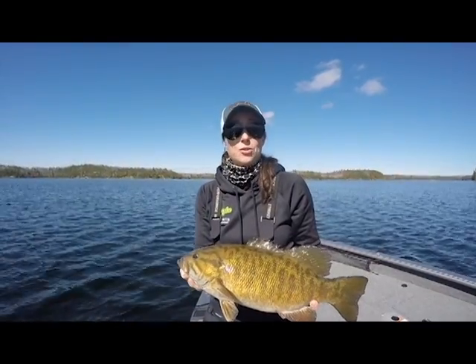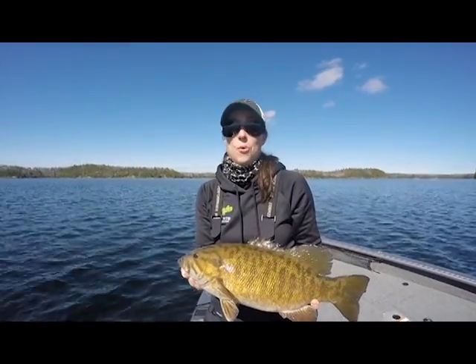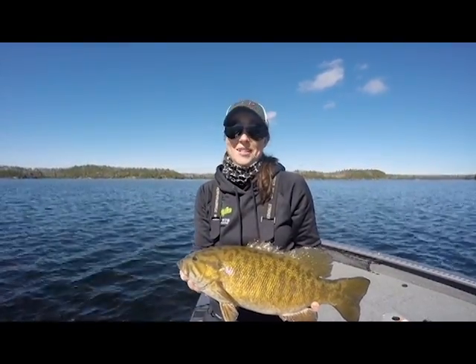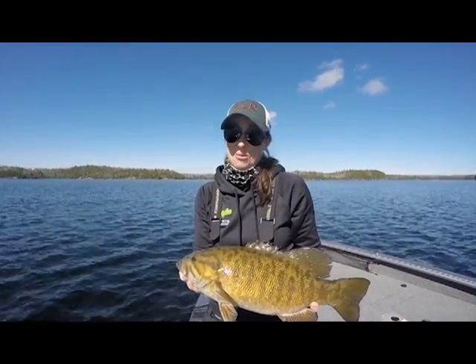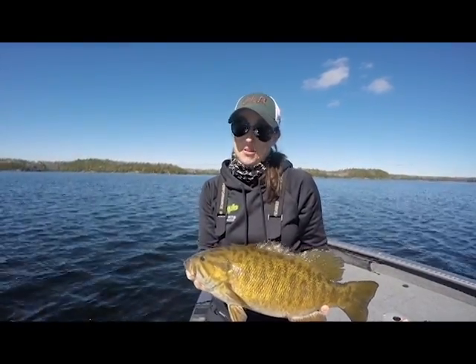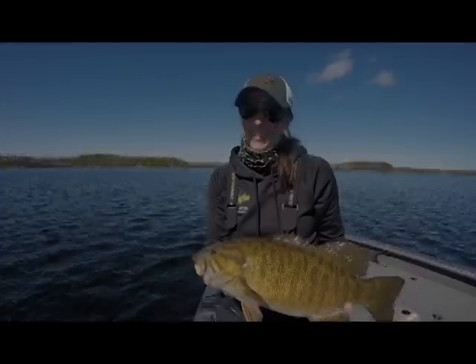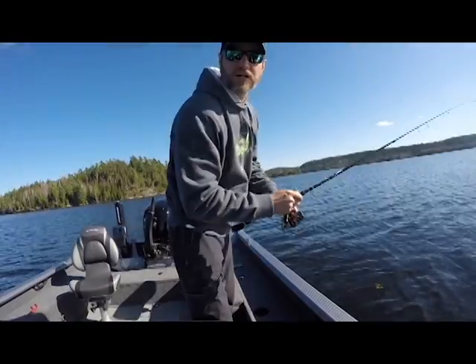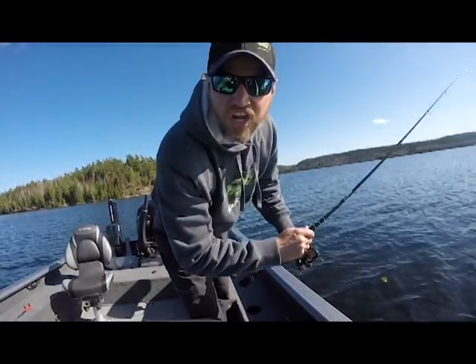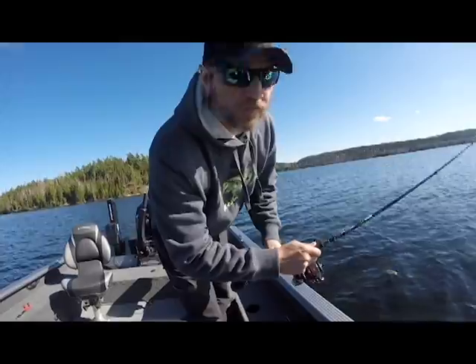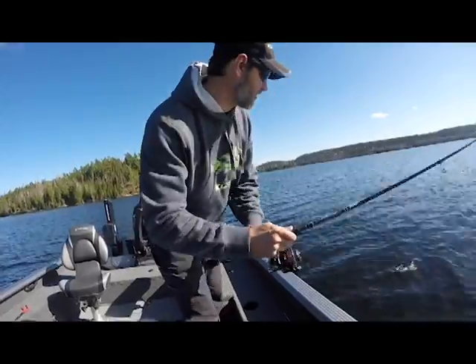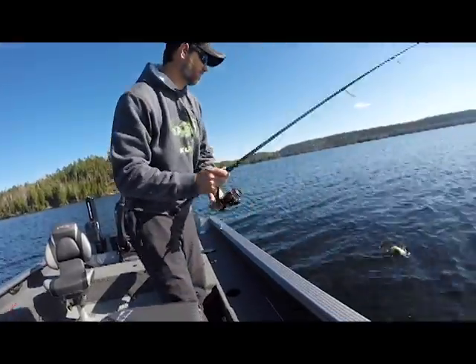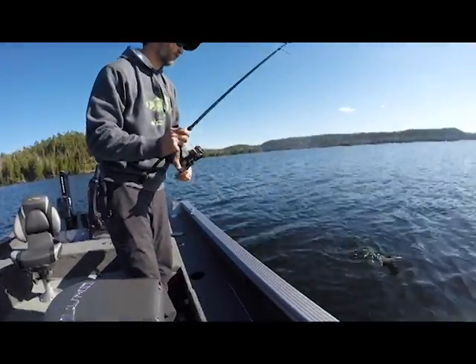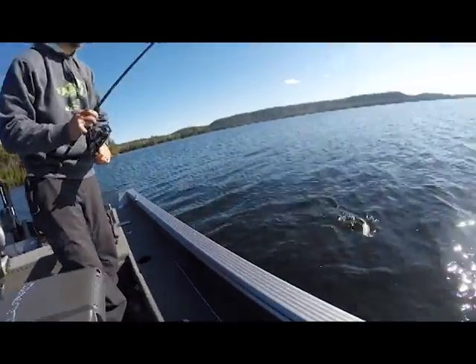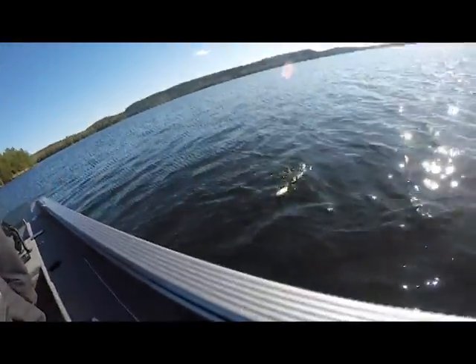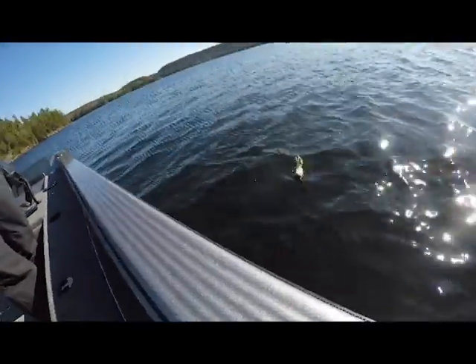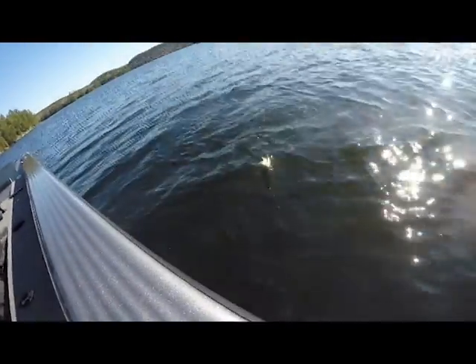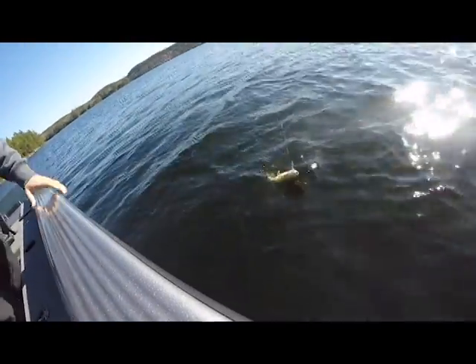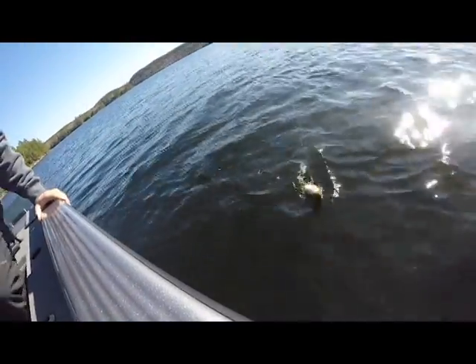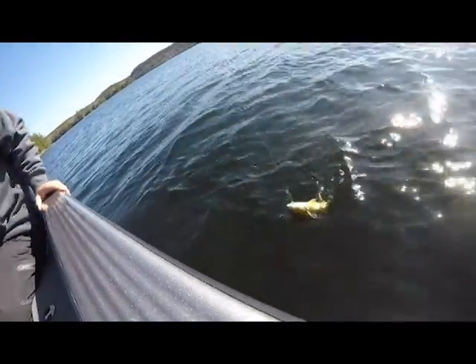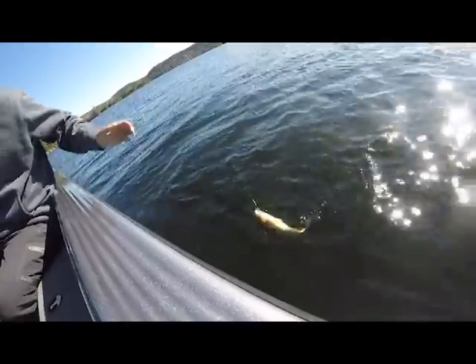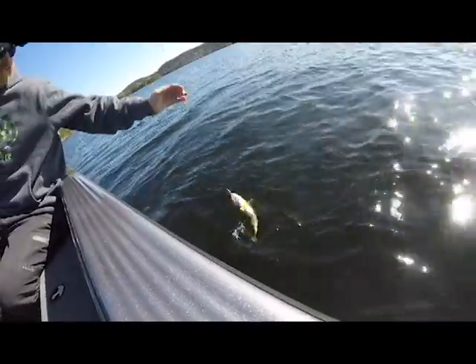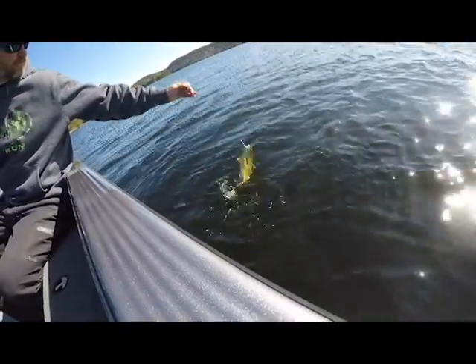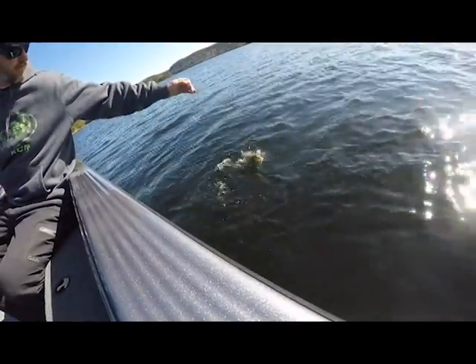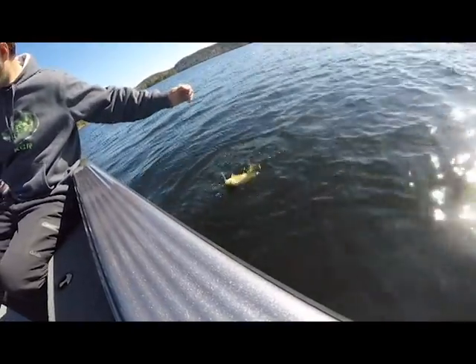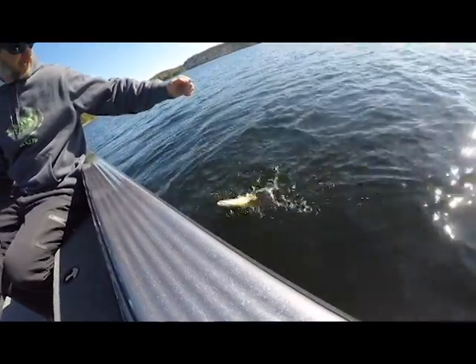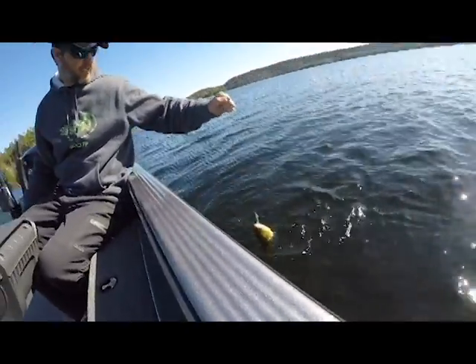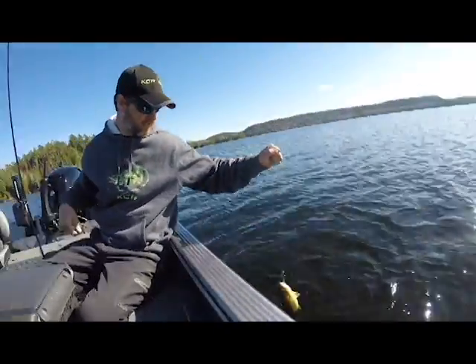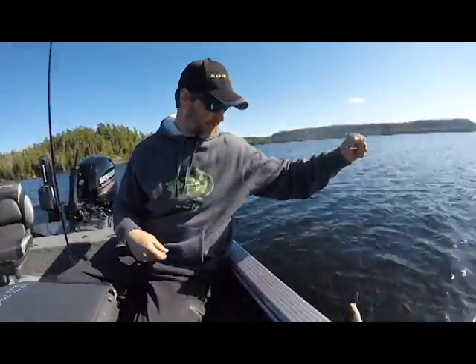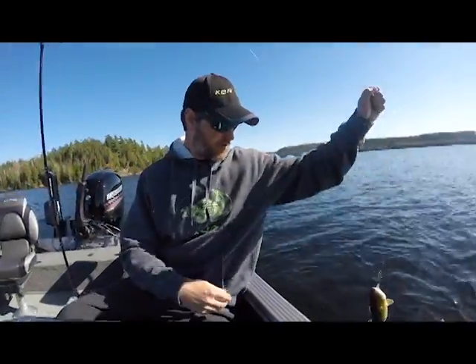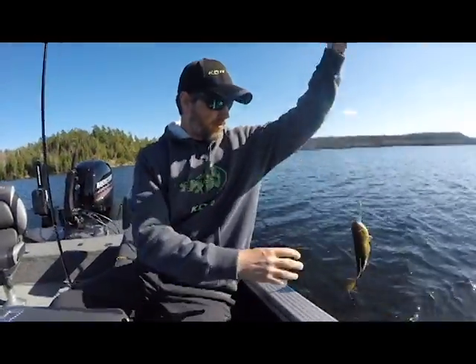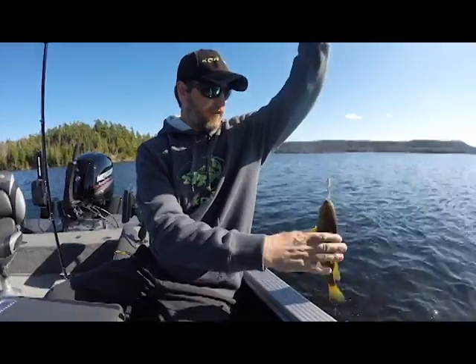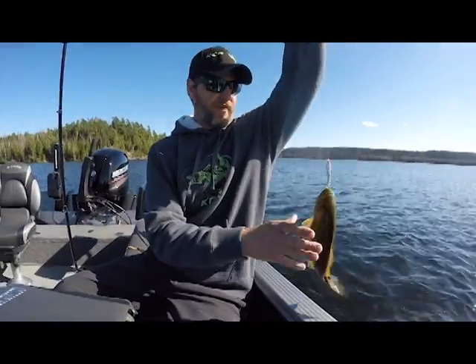We are totally stoked. Another smallie on here vertical jigging — he's not big, but he is fun. Cliff Lake special right there. Tons of these in the lake. Fun for the whole family.